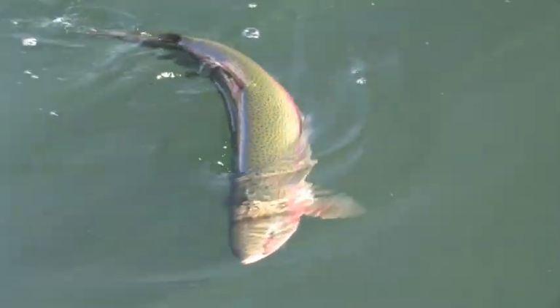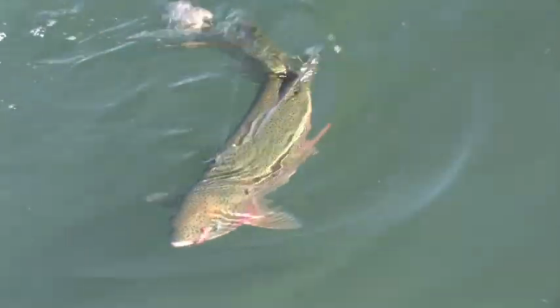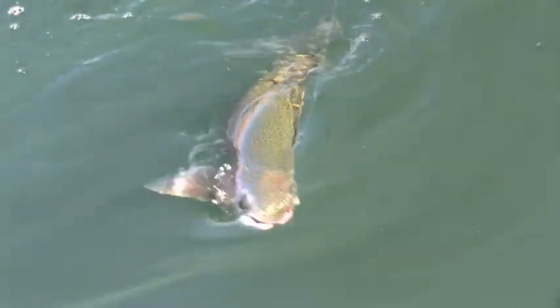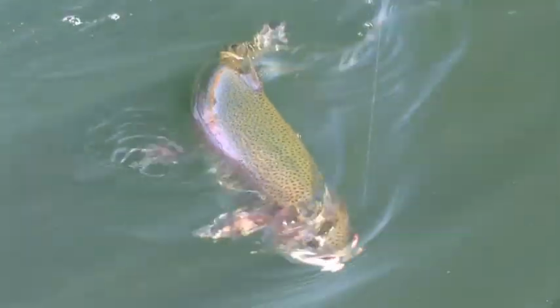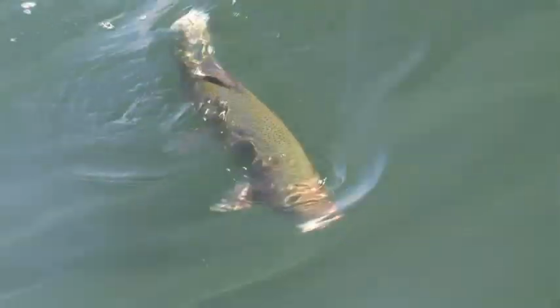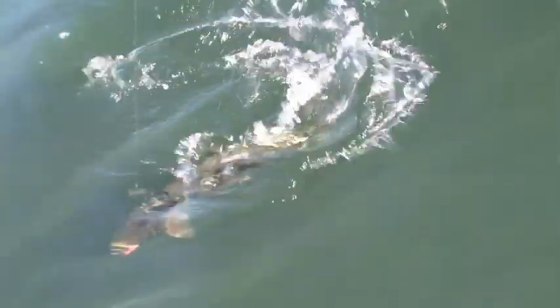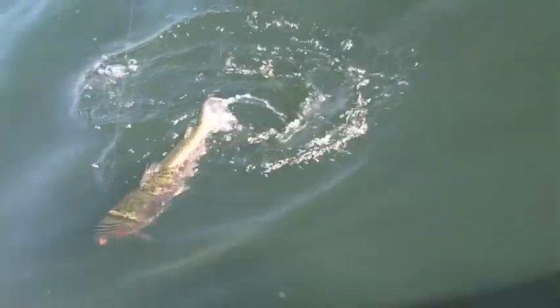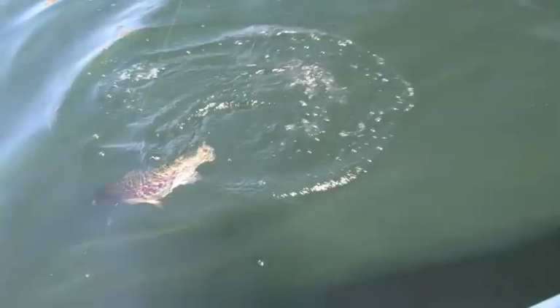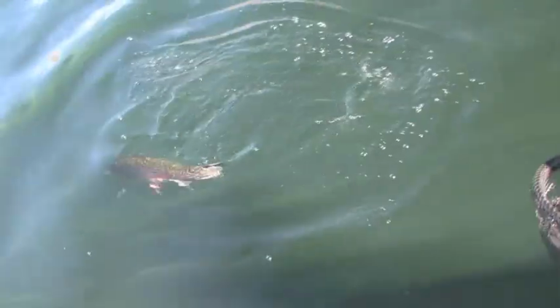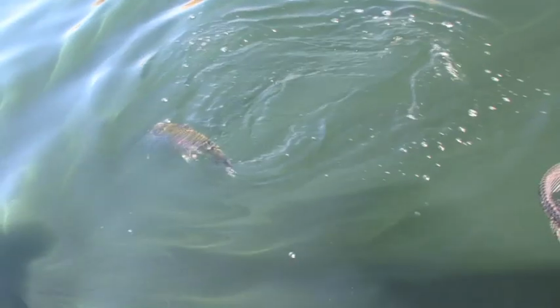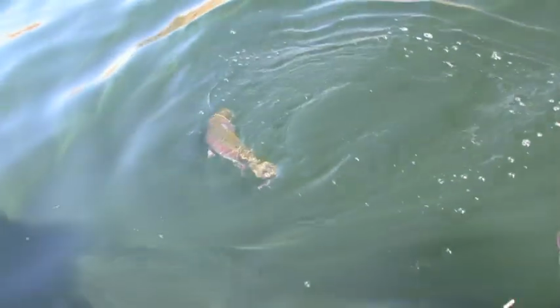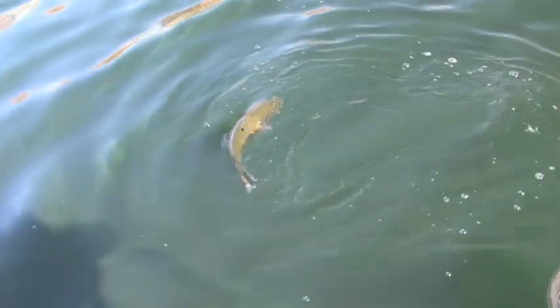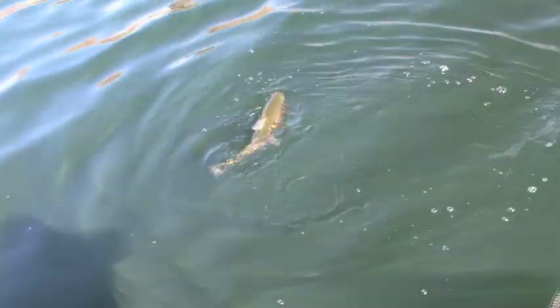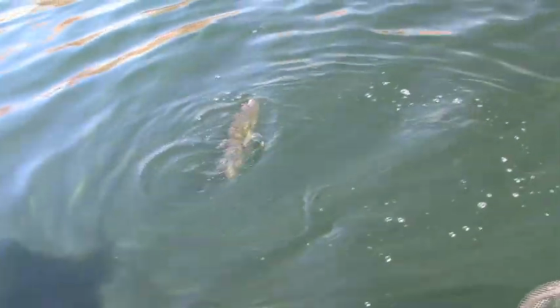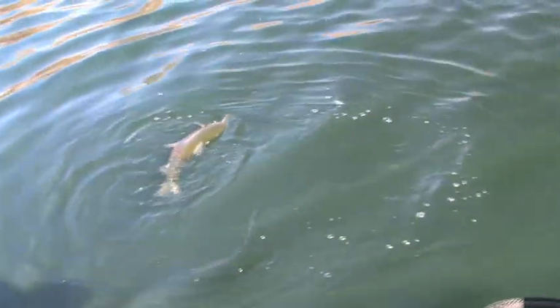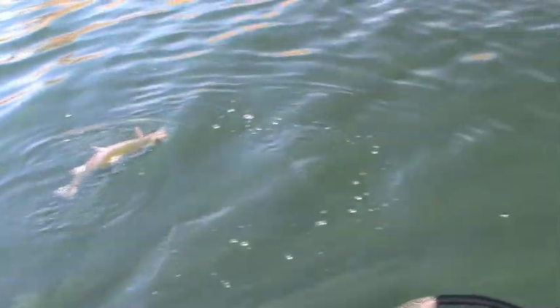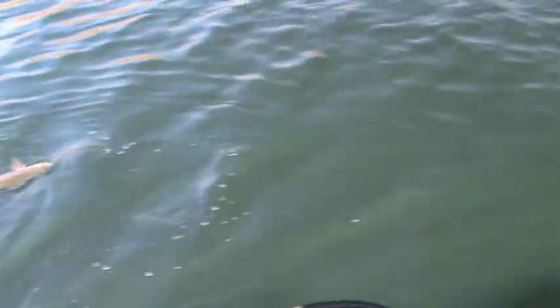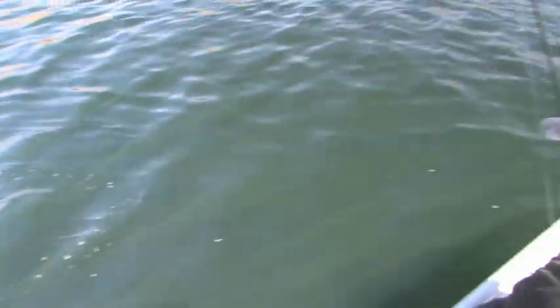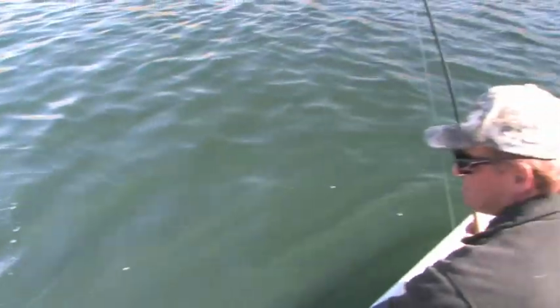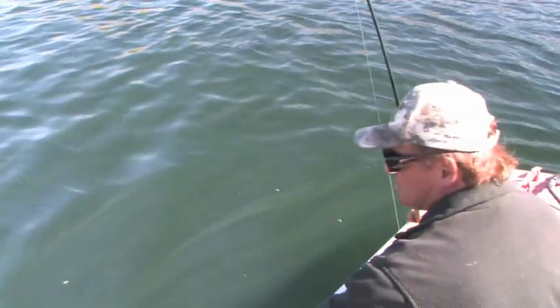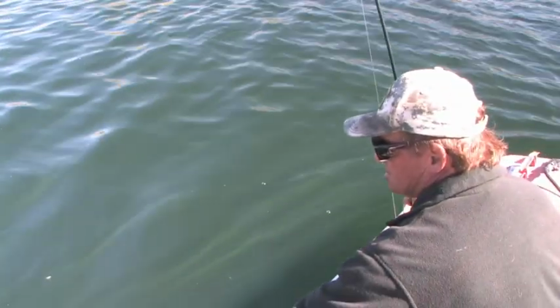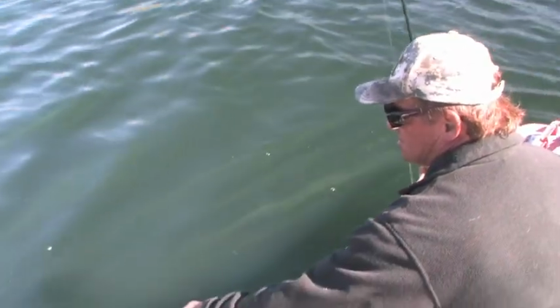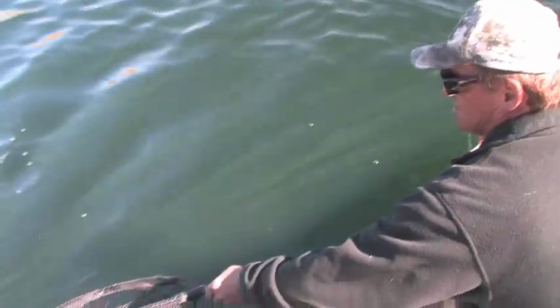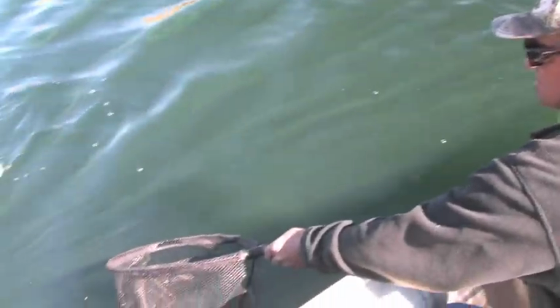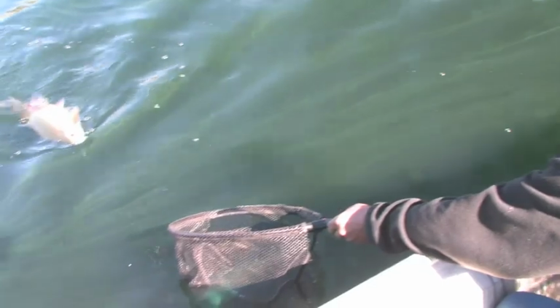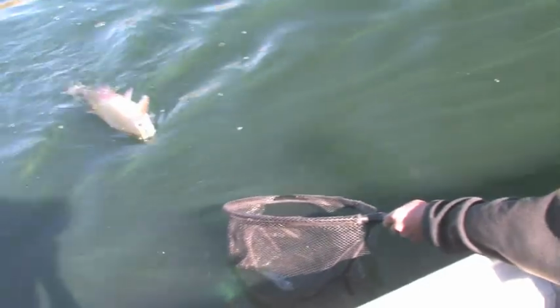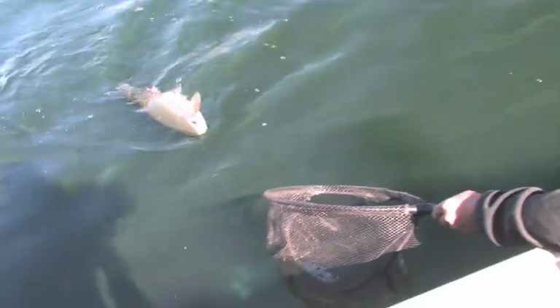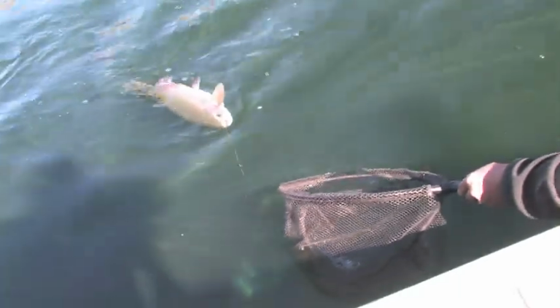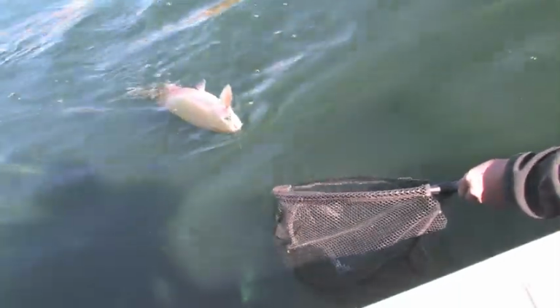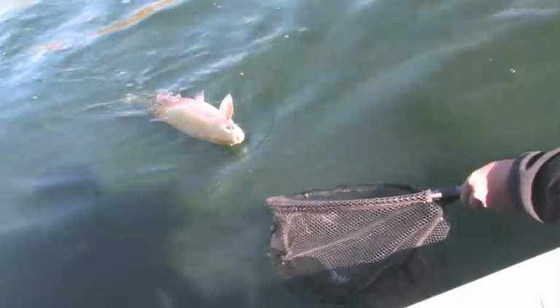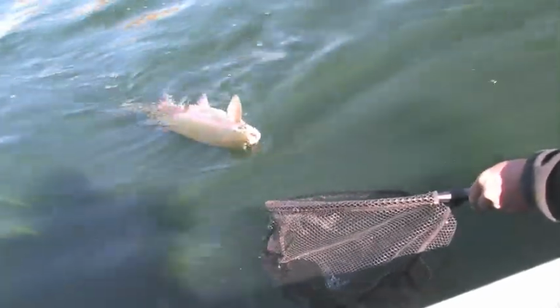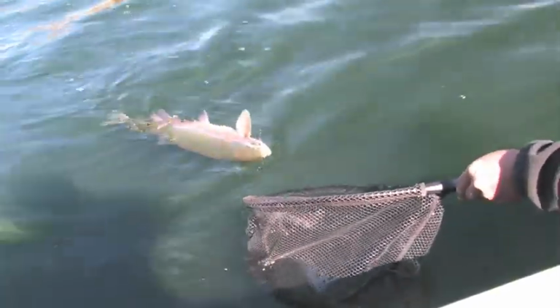These Kamloops rainbows have adapted to Pronghorn Lake's rich ecosystem and feed aggressively on the natural insect populations, making this a dream lake for fly anglers.